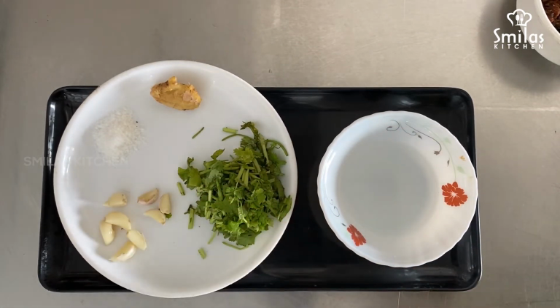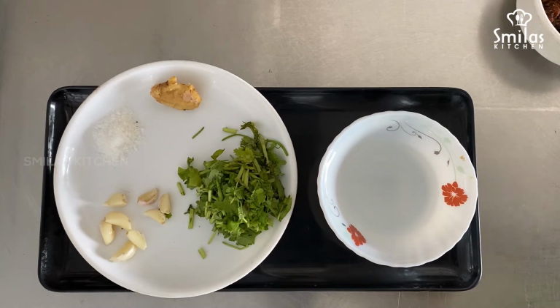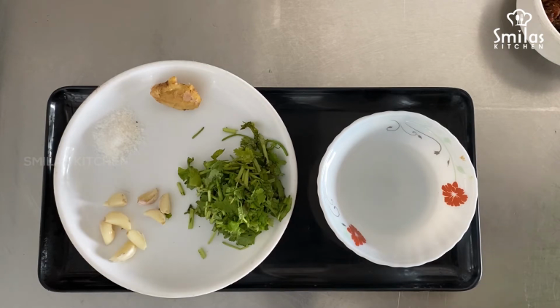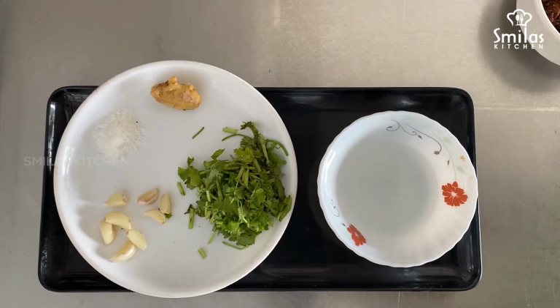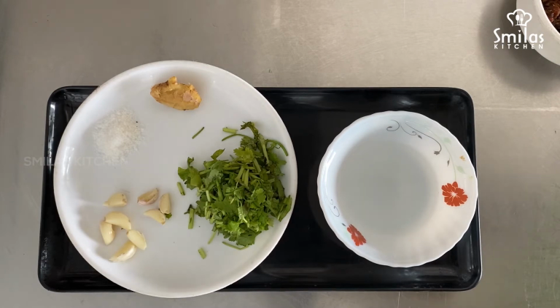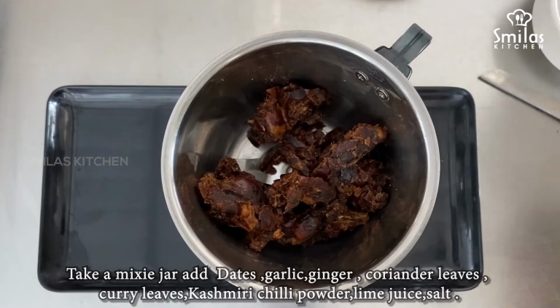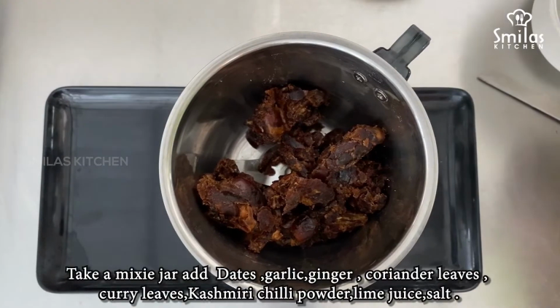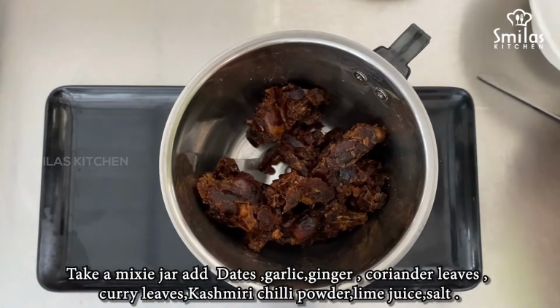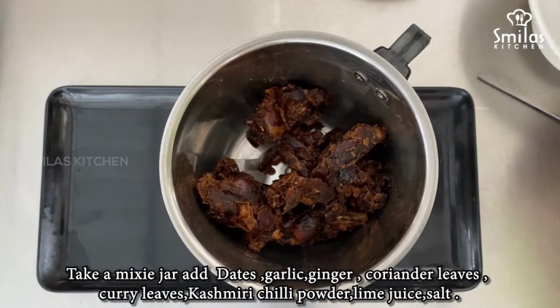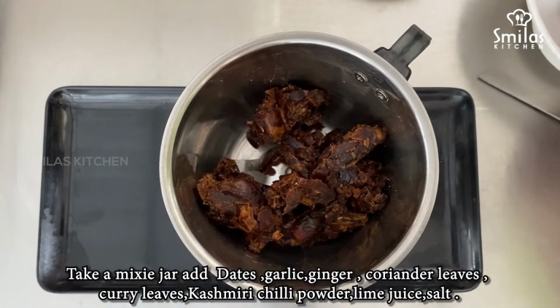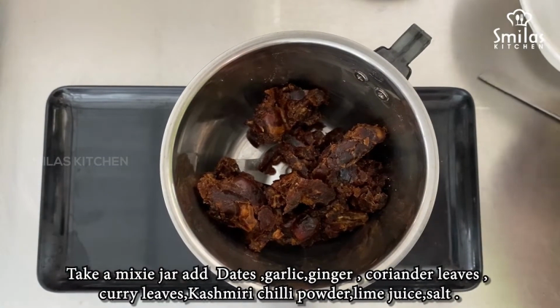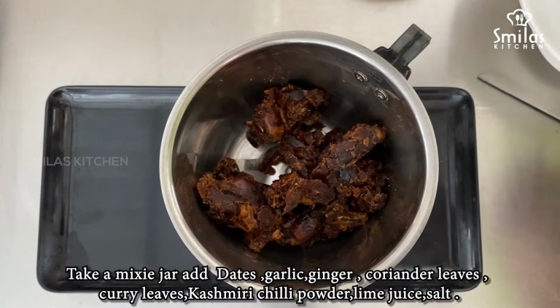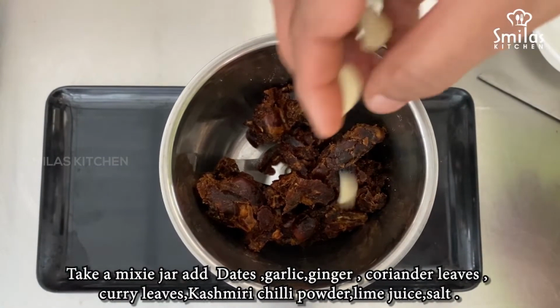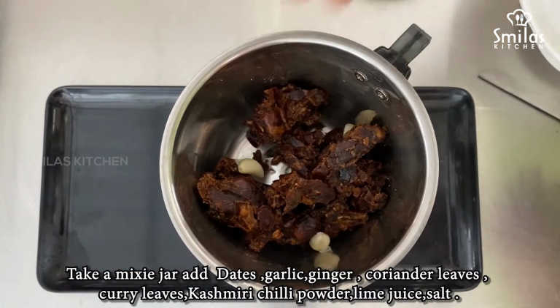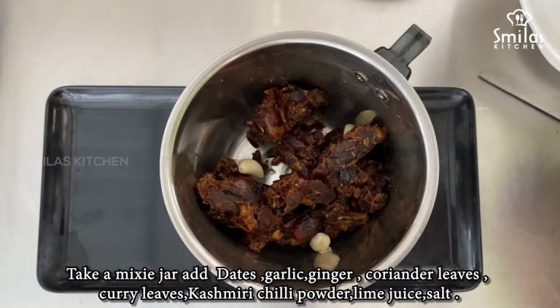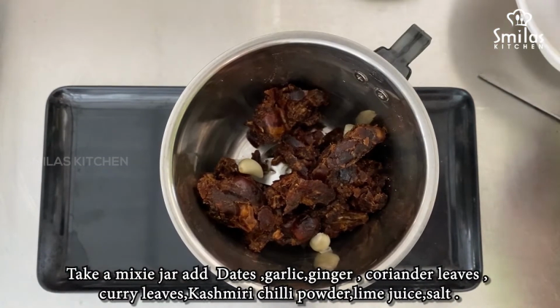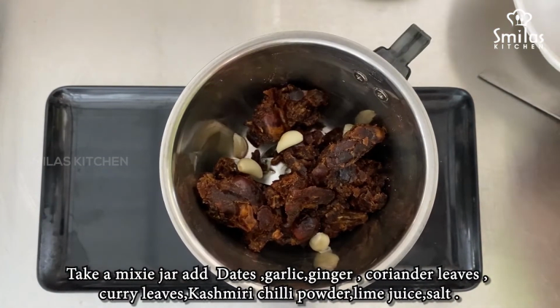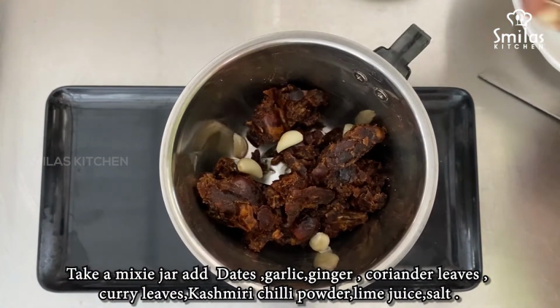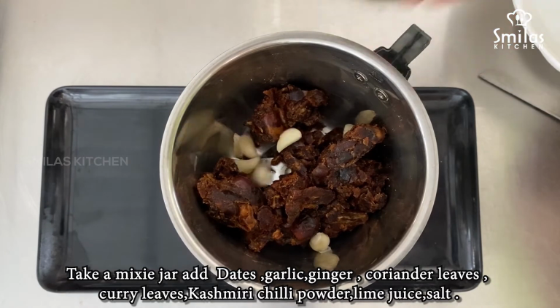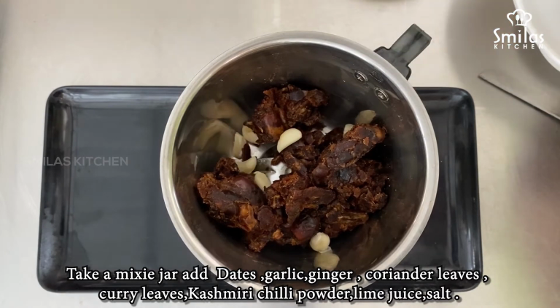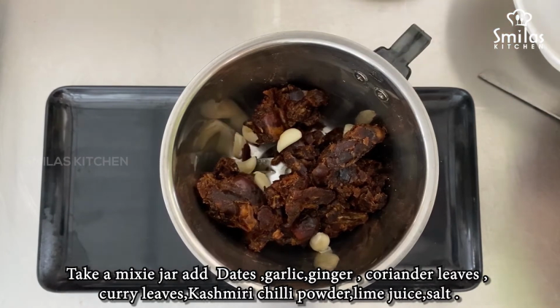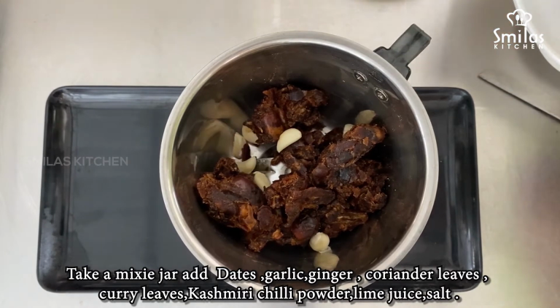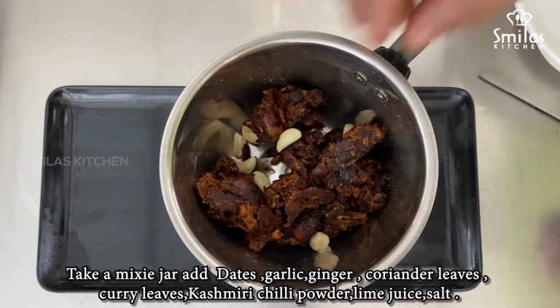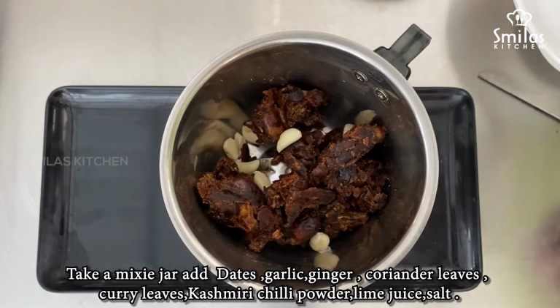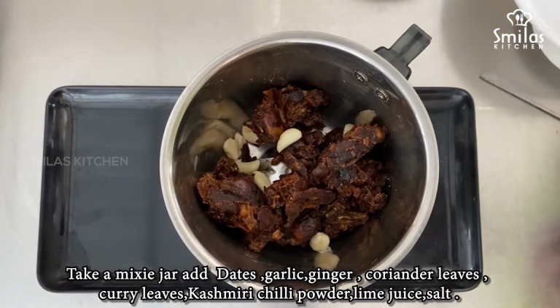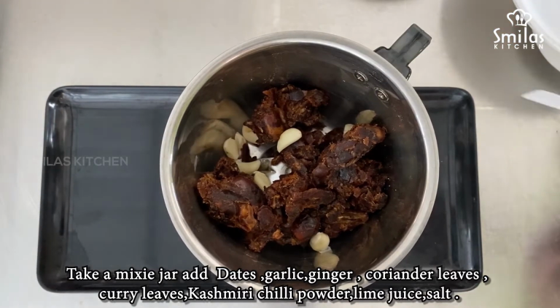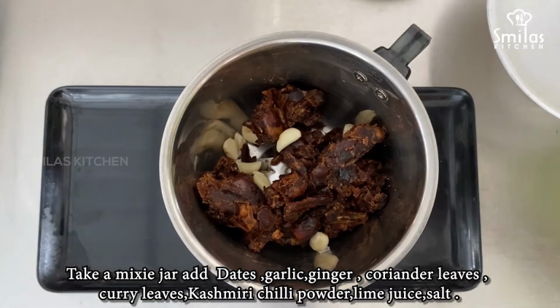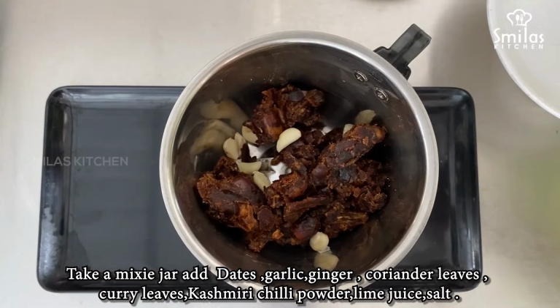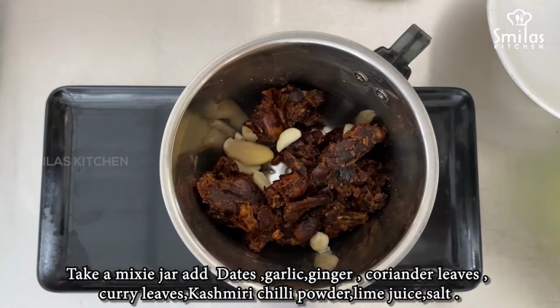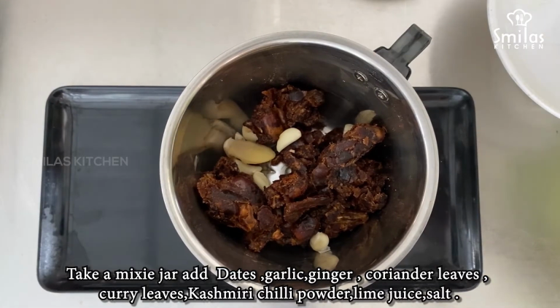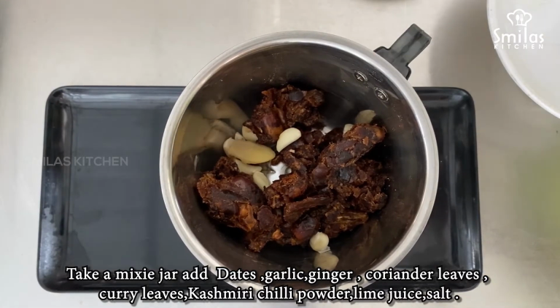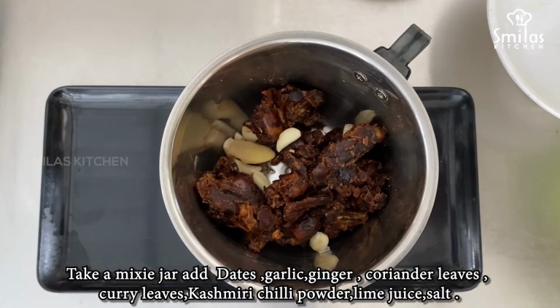1 mixing bowl. 1 tablespoon of rice. 1 garlic. 1 ginger.